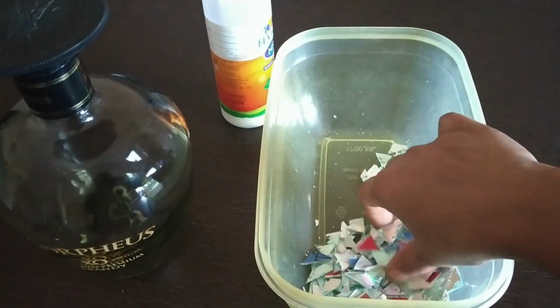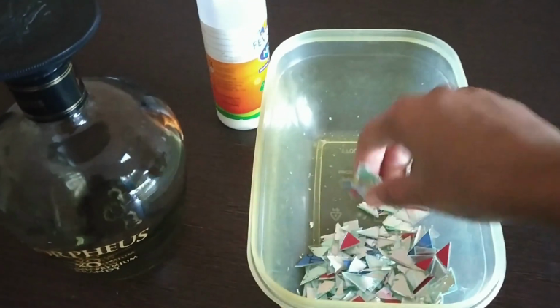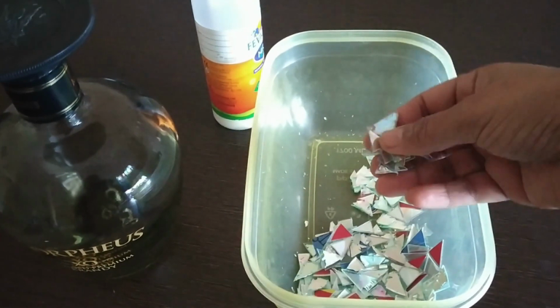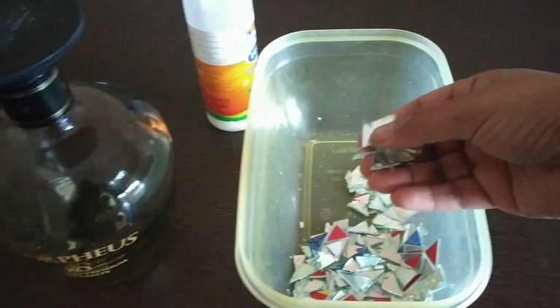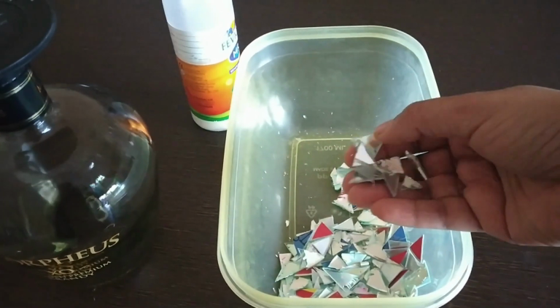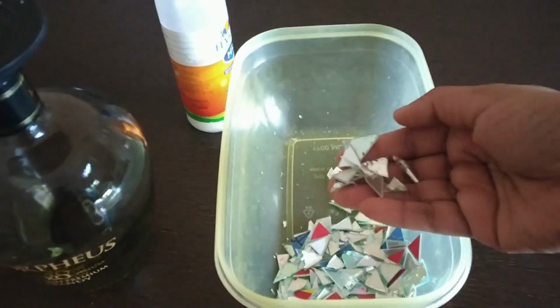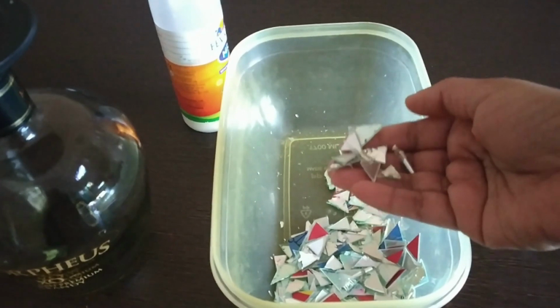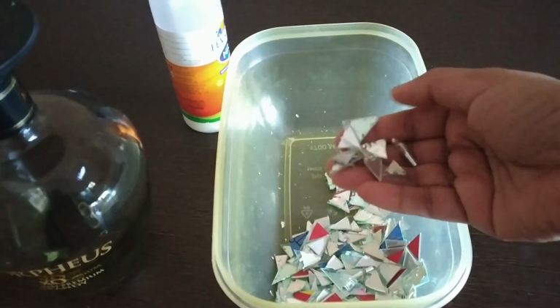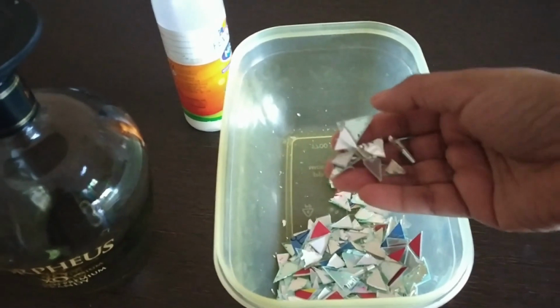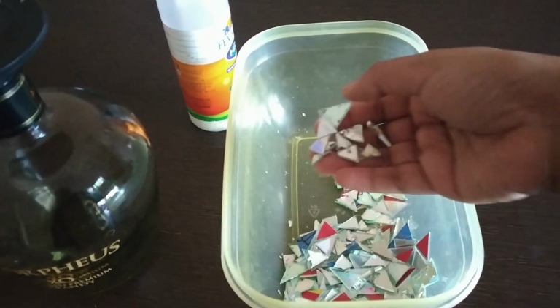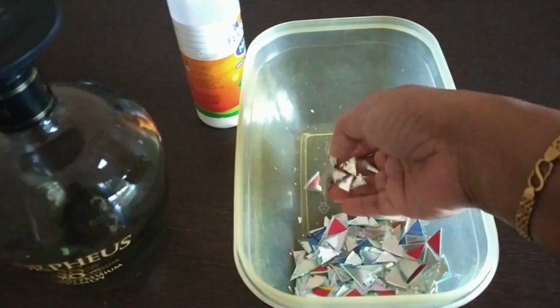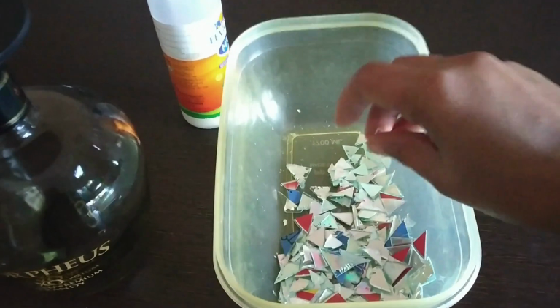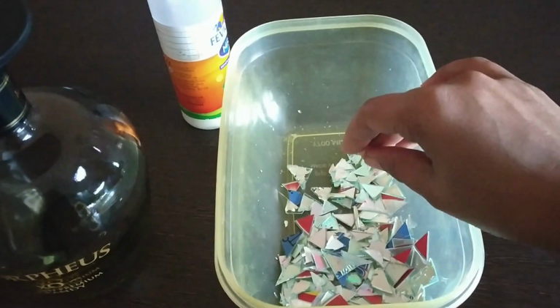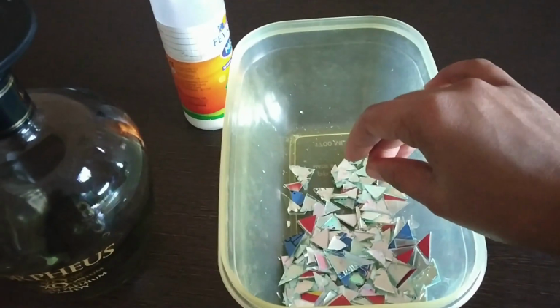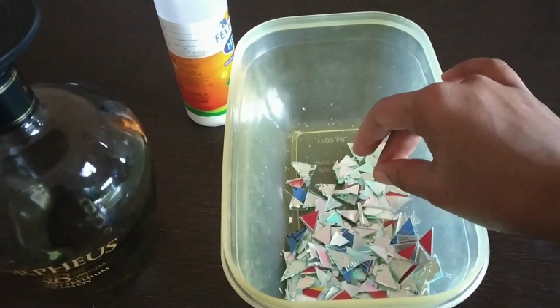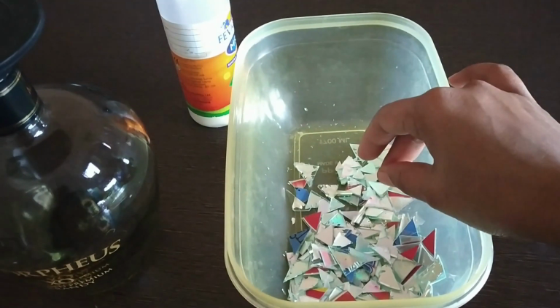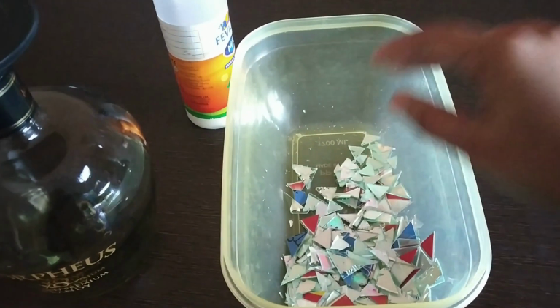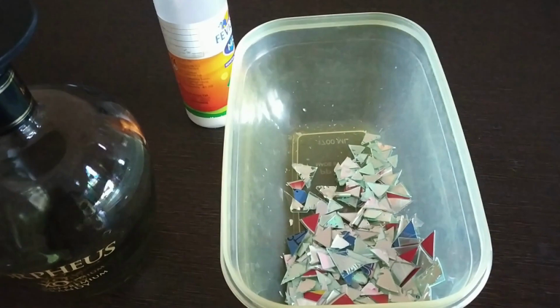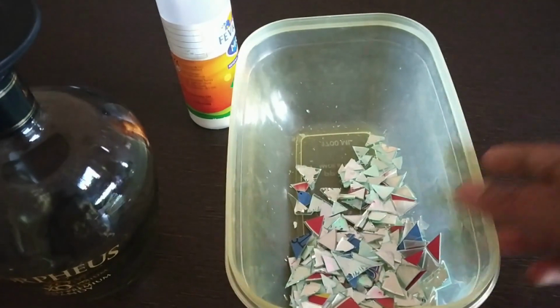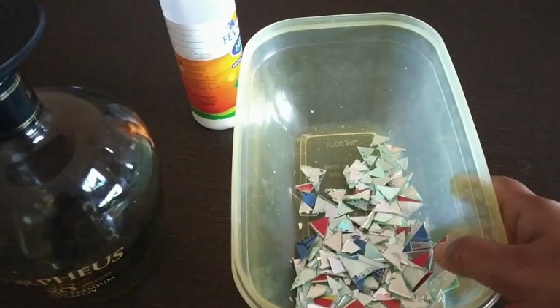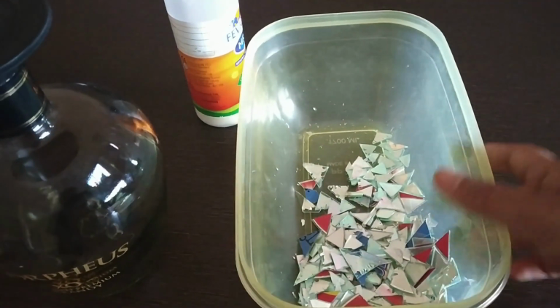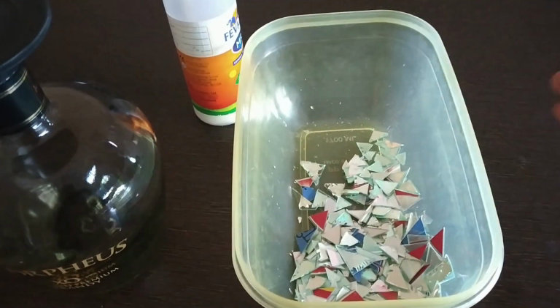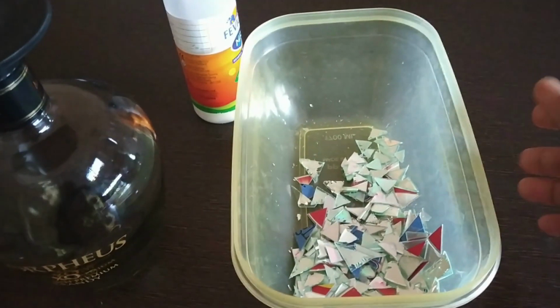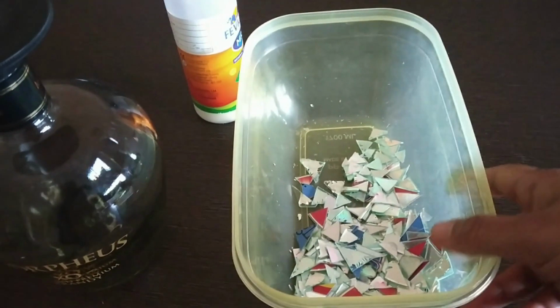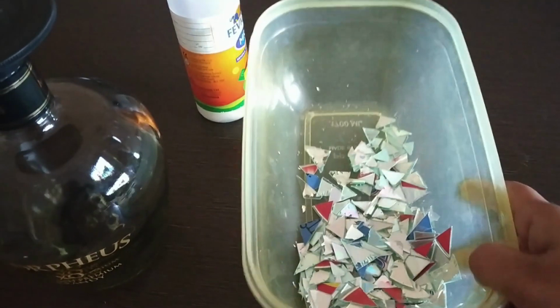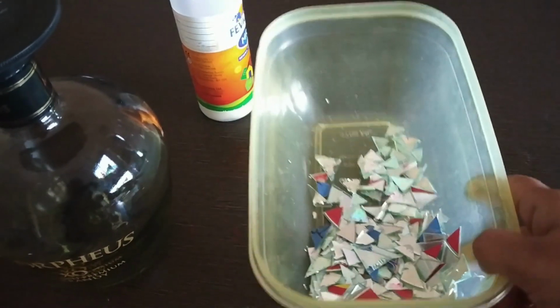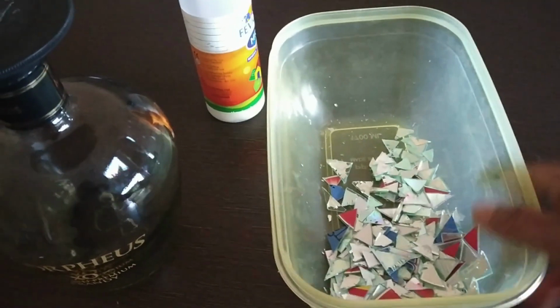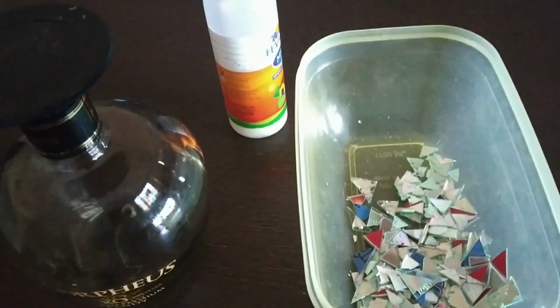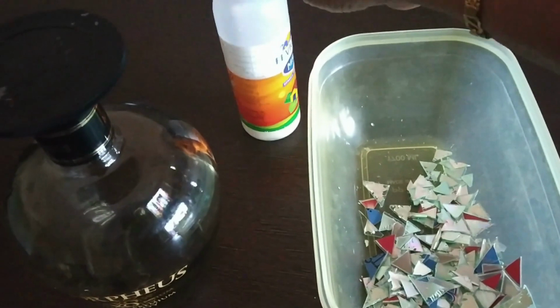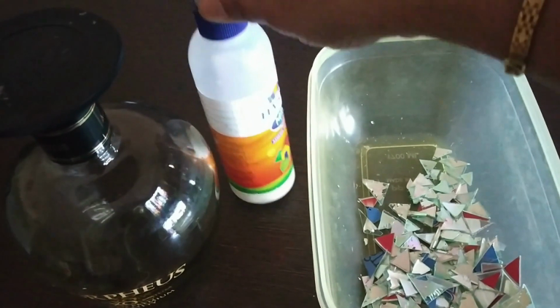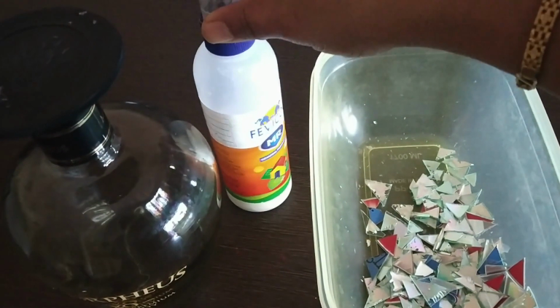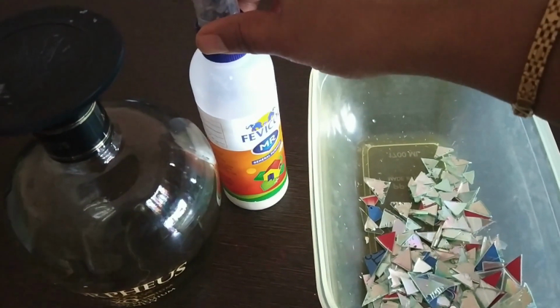Take an unwanted CD and cut it into any shapes. Before cutting these CDs, you have to refrigerate them for 15 minutes — then it will be easy for you to cut the CDs. You will also require Fevicol.